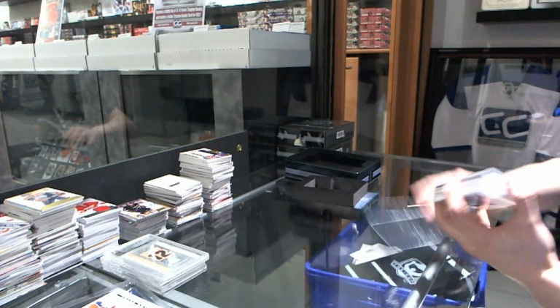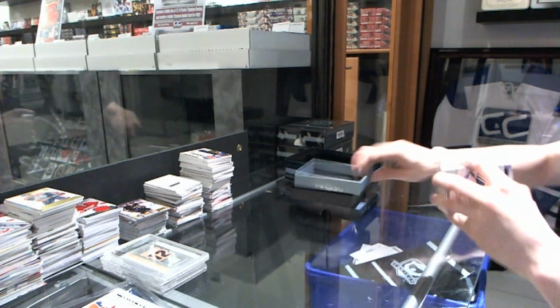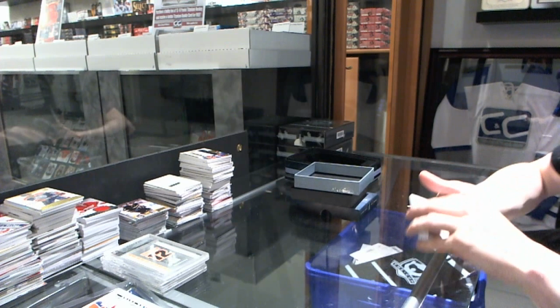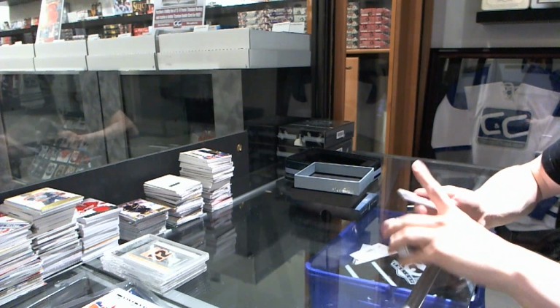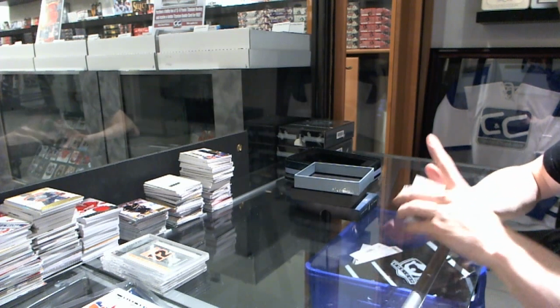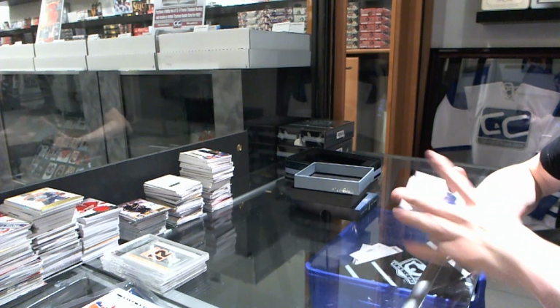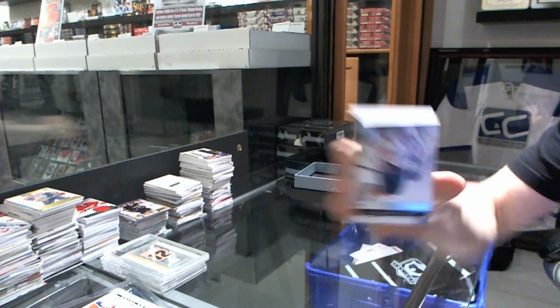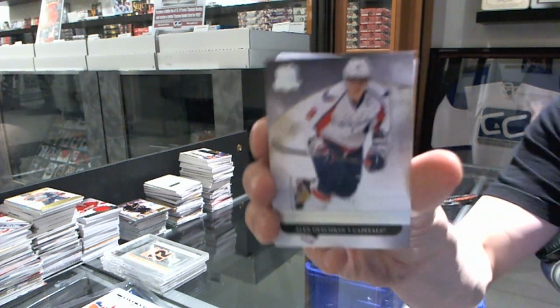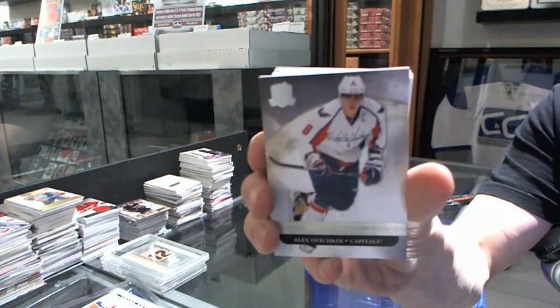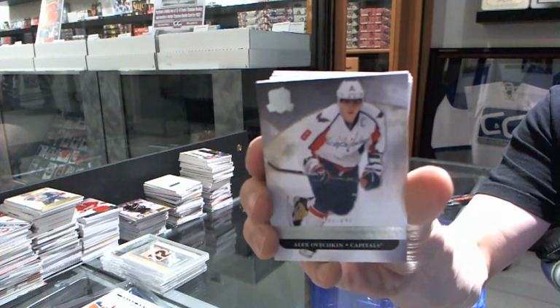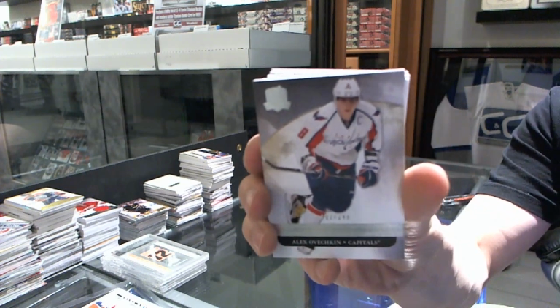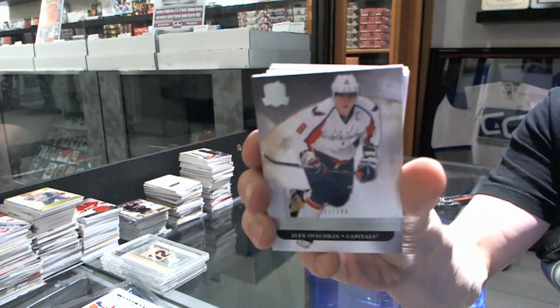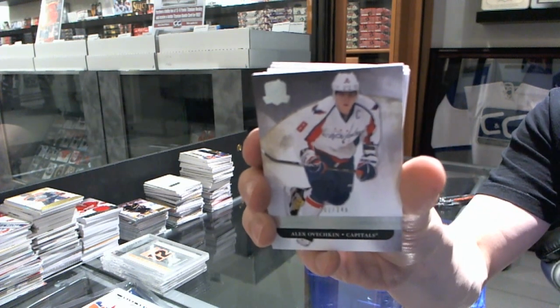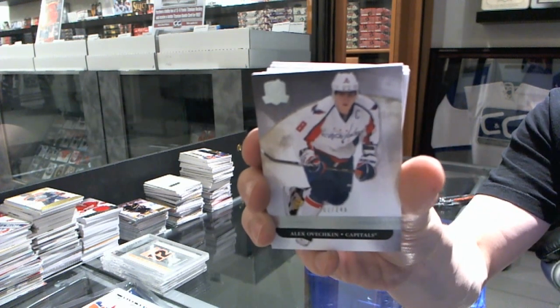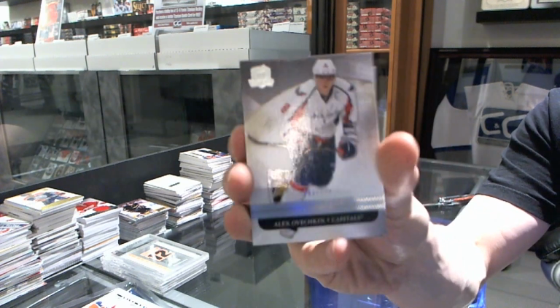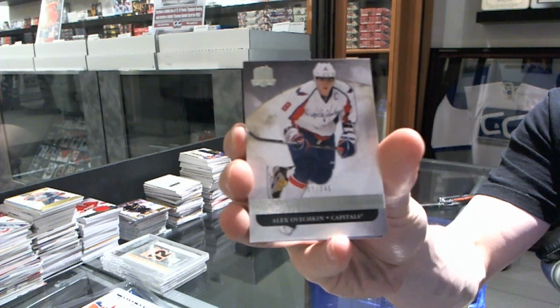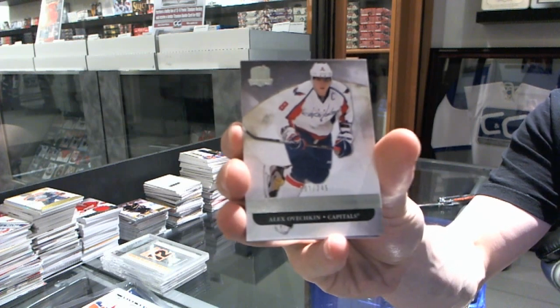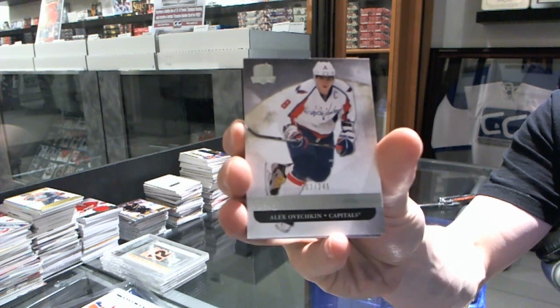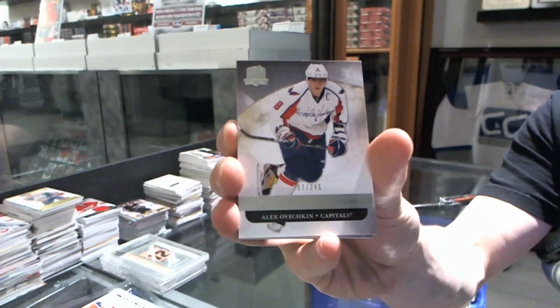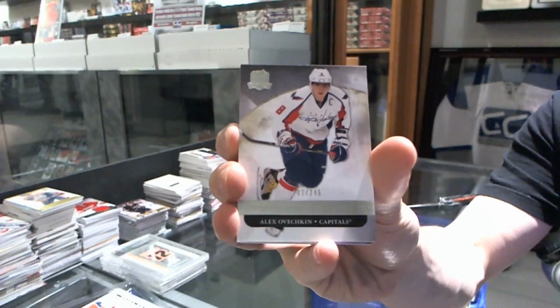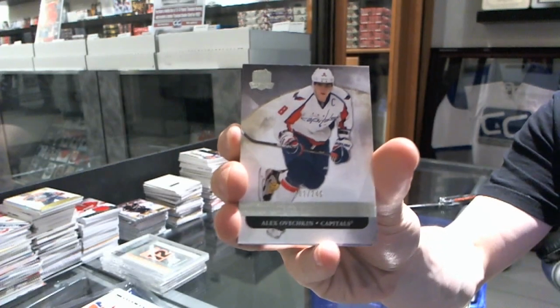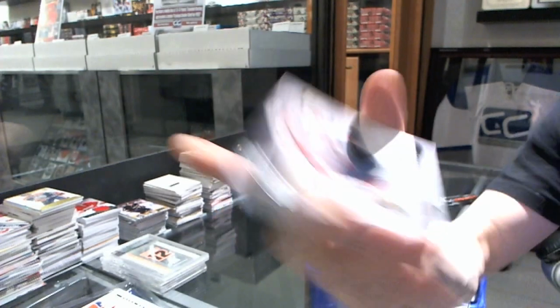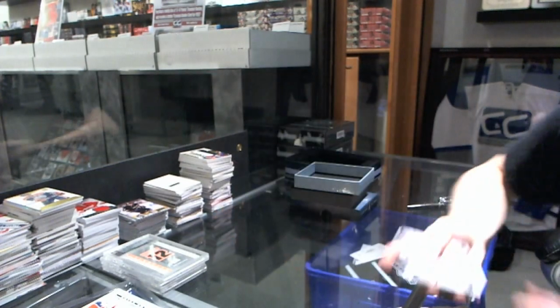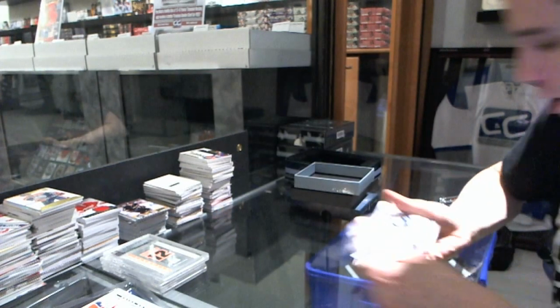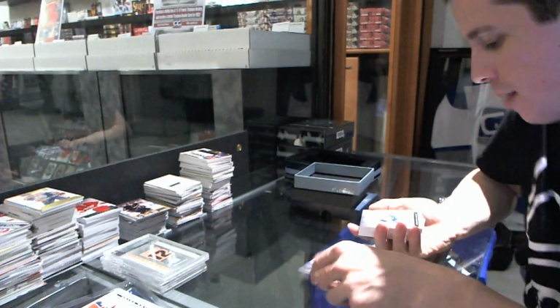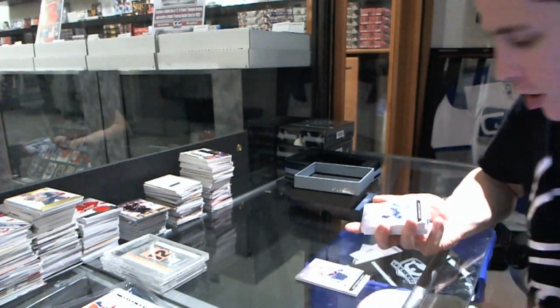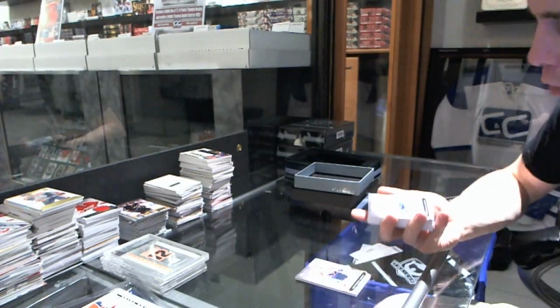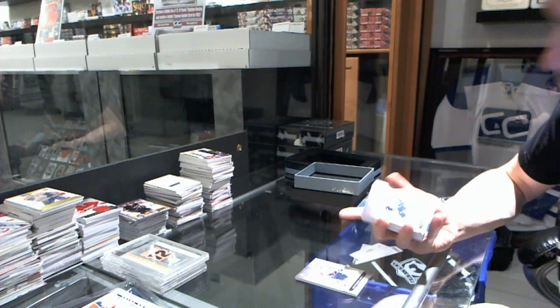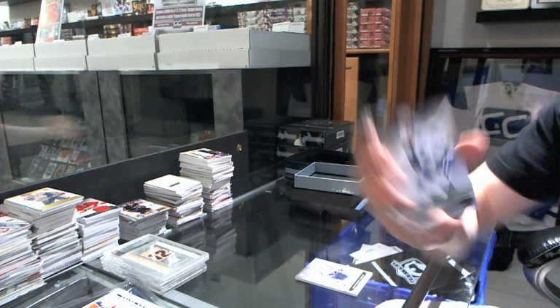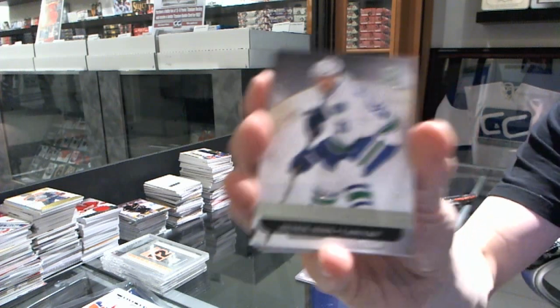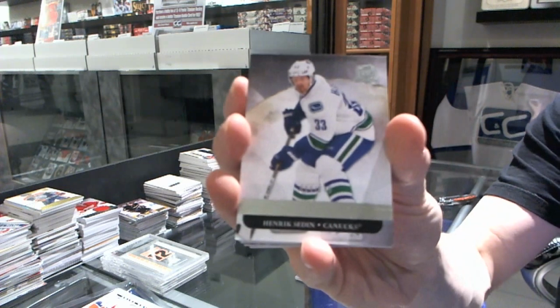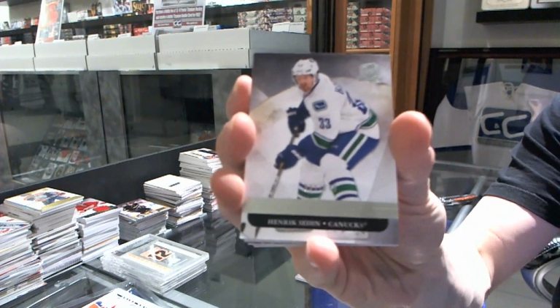Base card number 249 for the Washington Capitals, Alex Ovechkin. Base card number 249 for the Vancouver Canucks, Henry City.